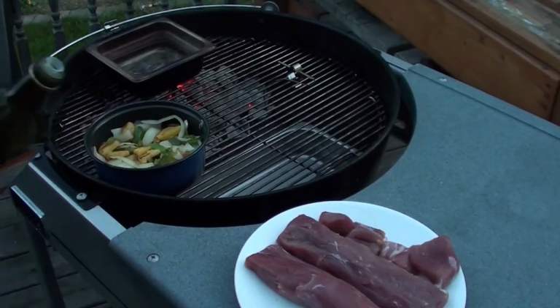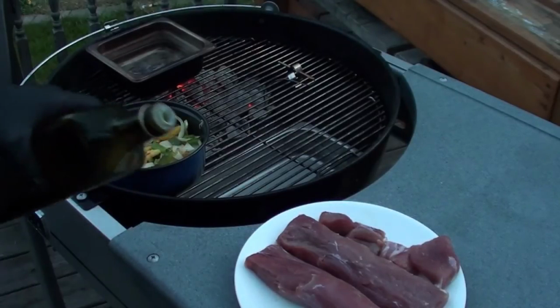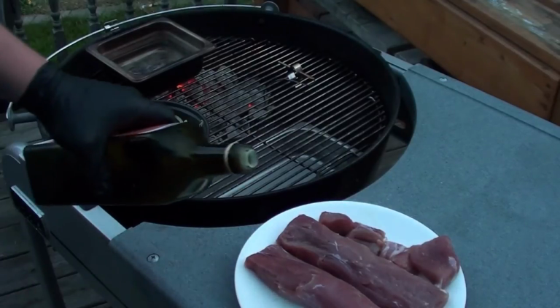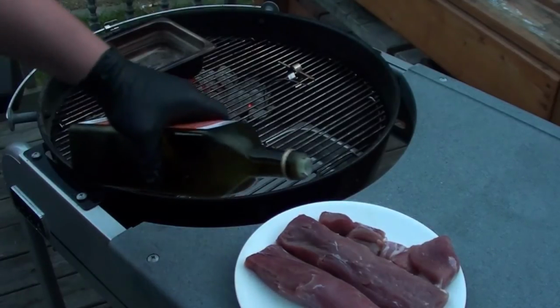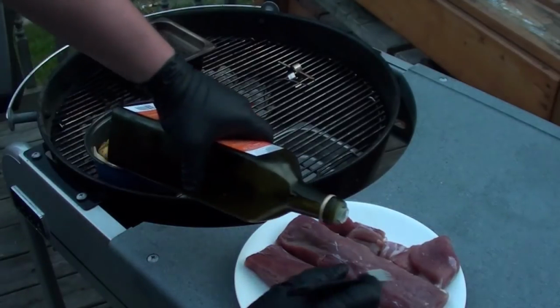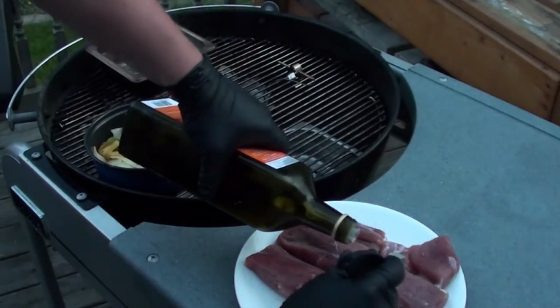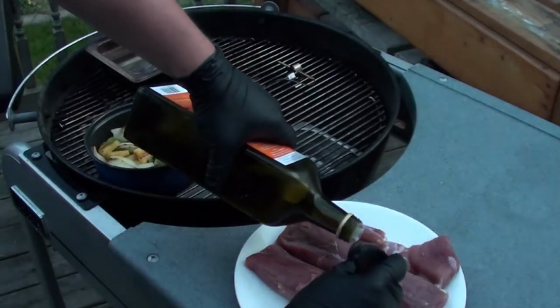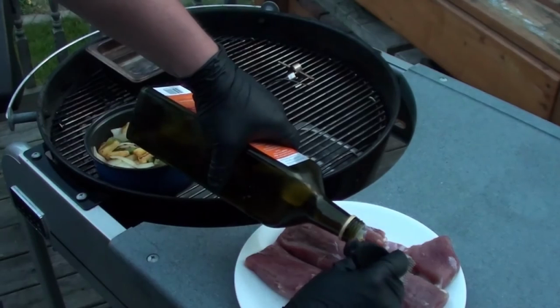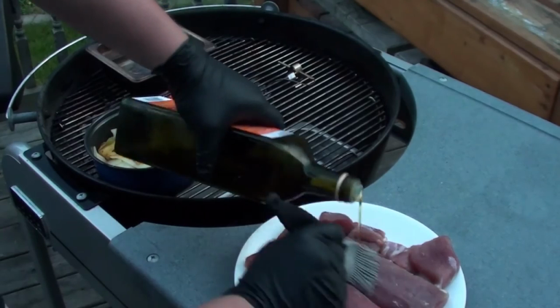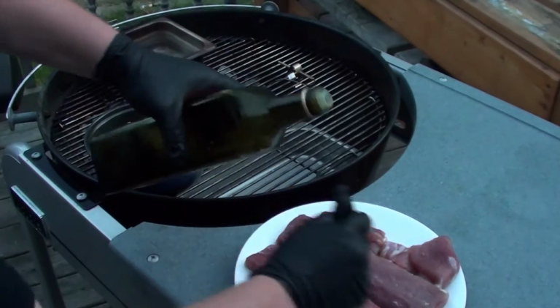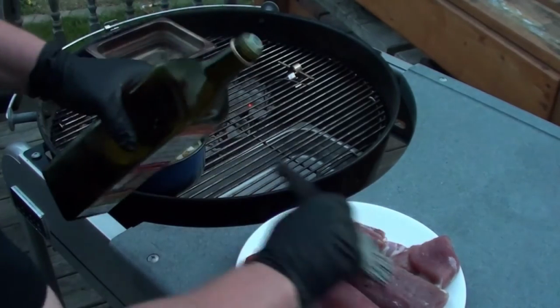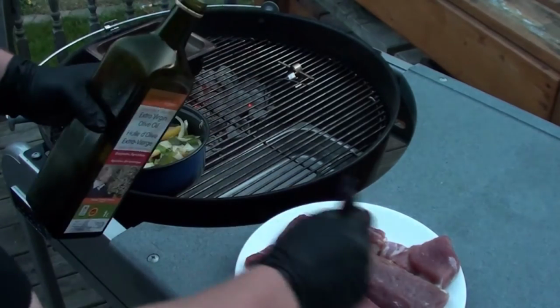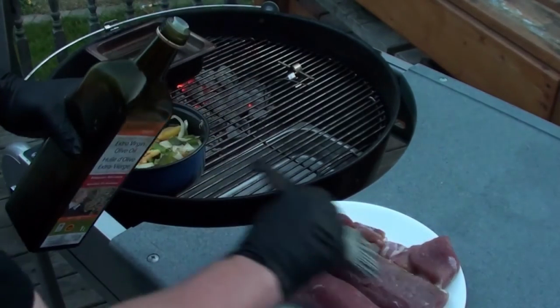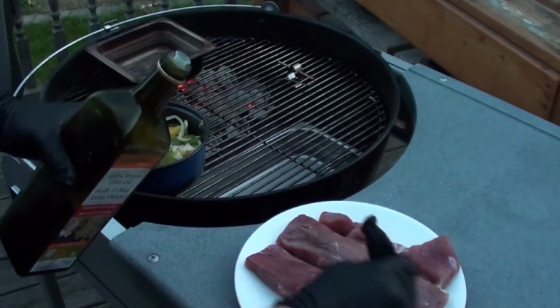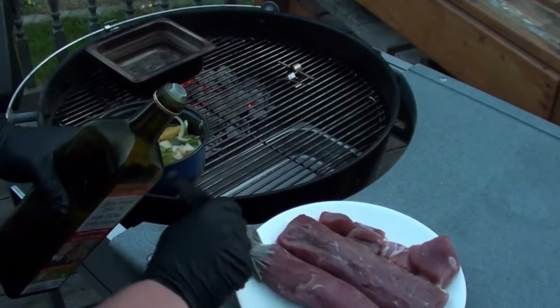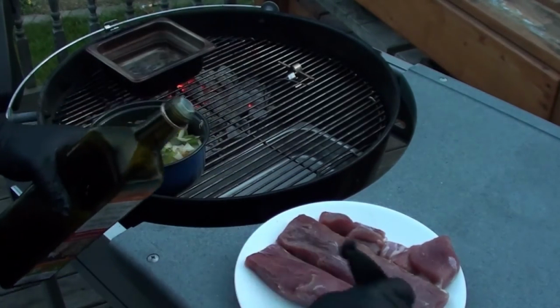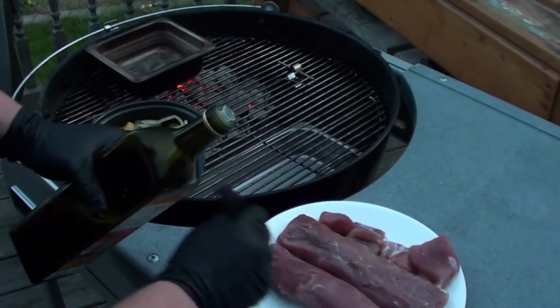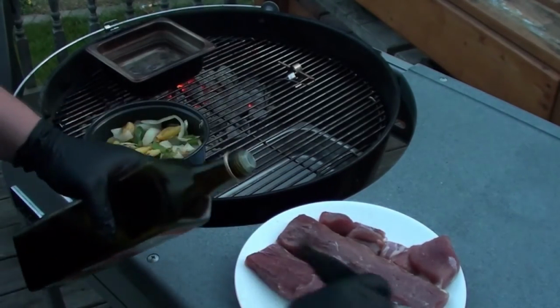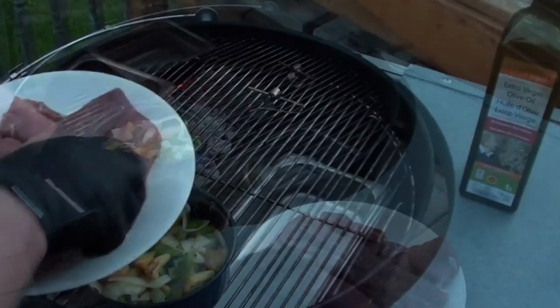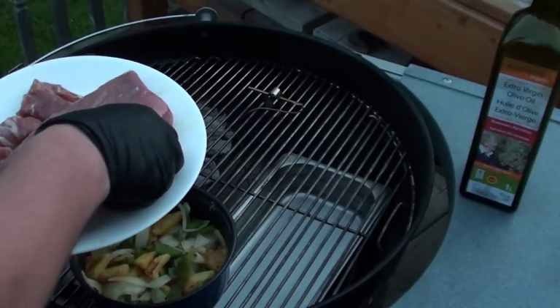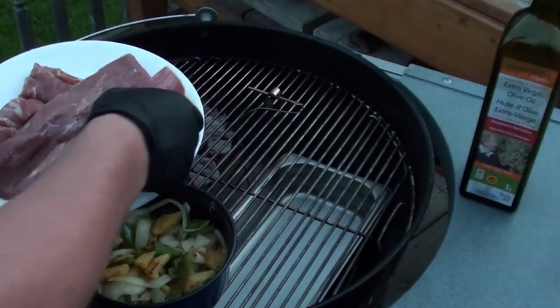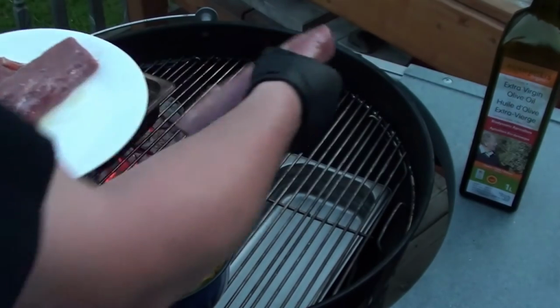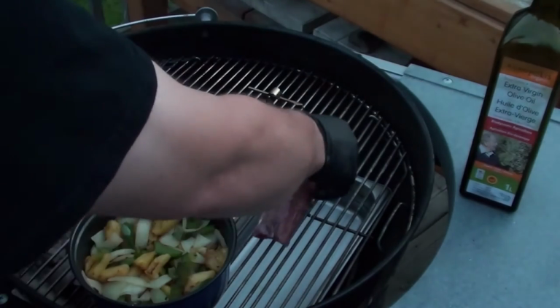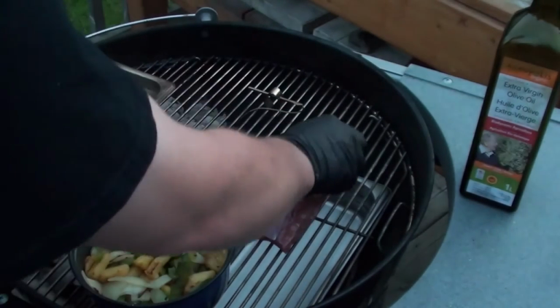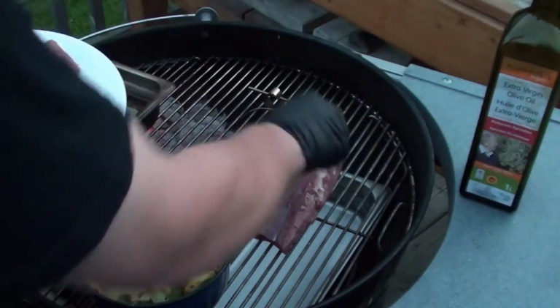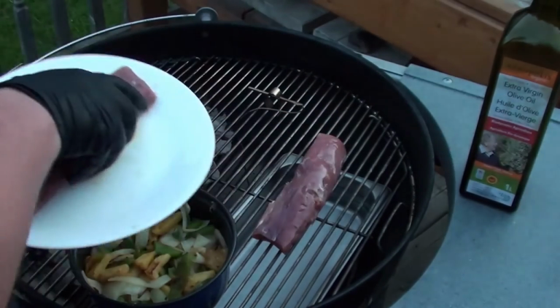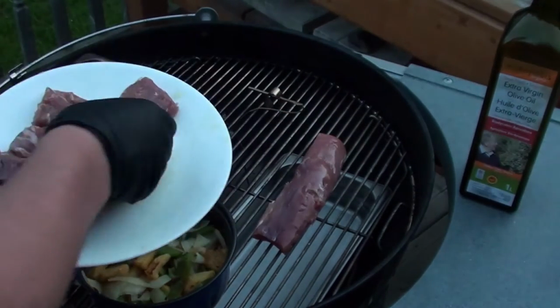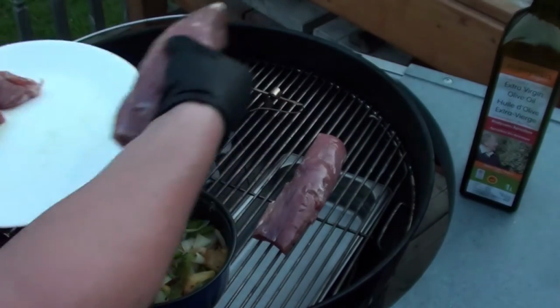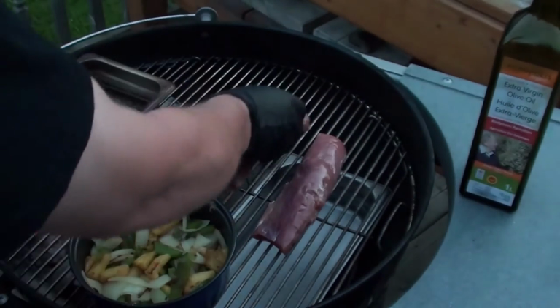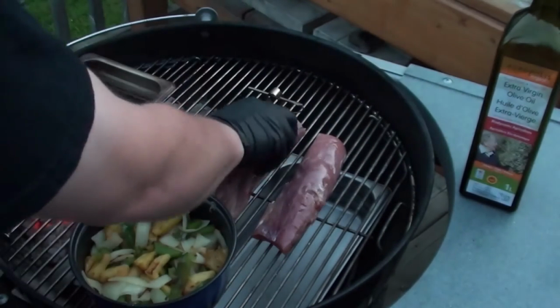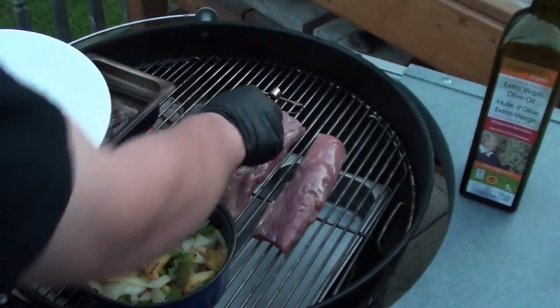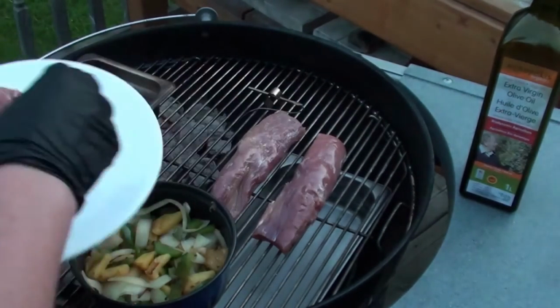Brush a little bit of oil on the pork, then place the pork on the indirect side of the grill until the internal temperature hits 125°F.